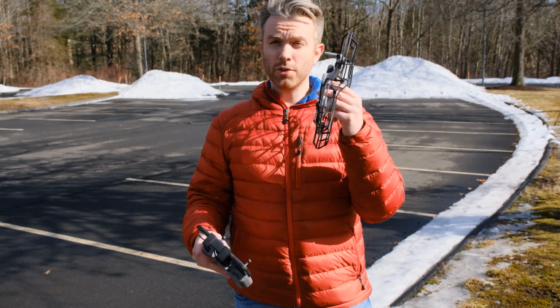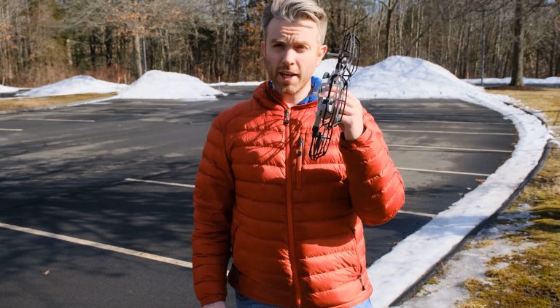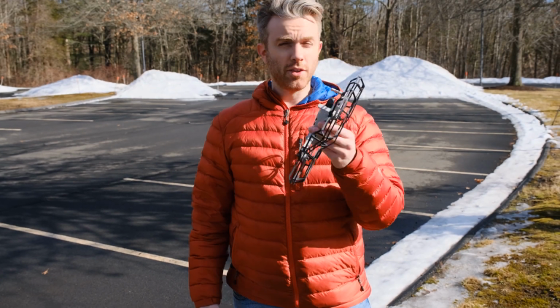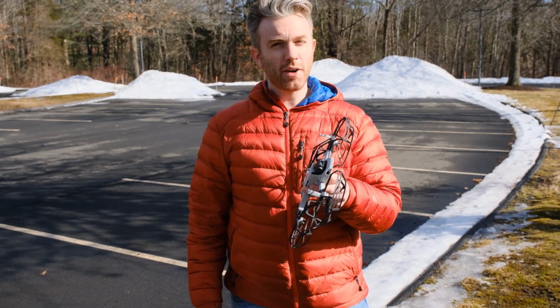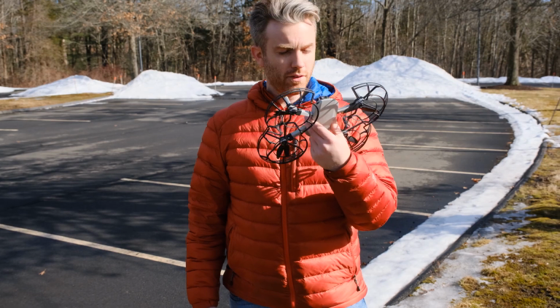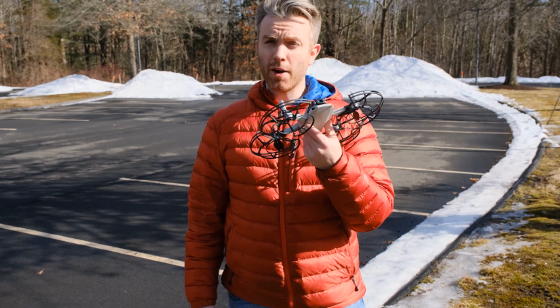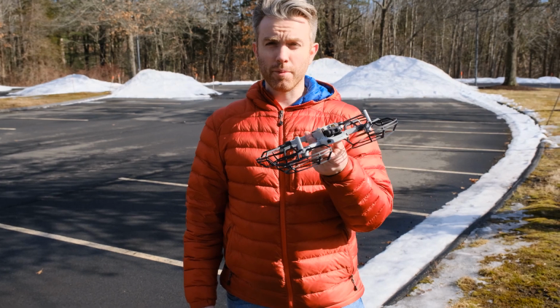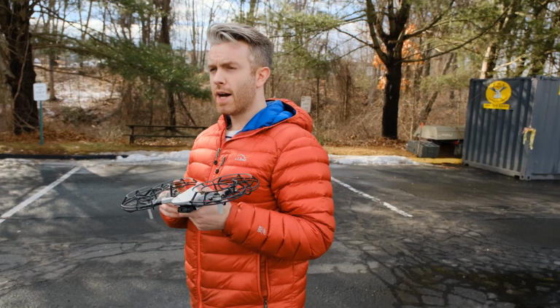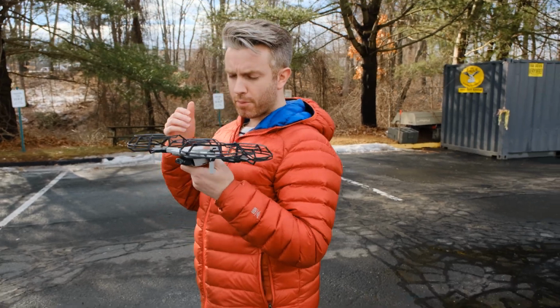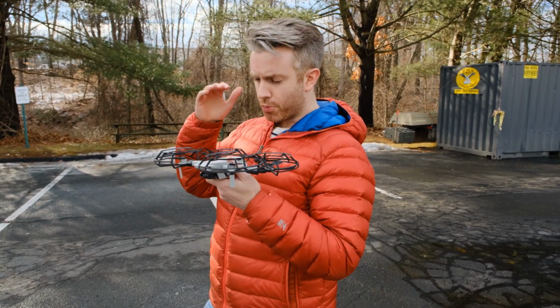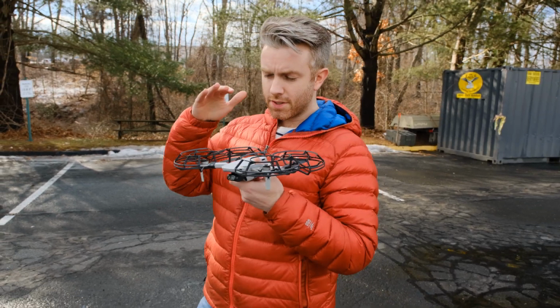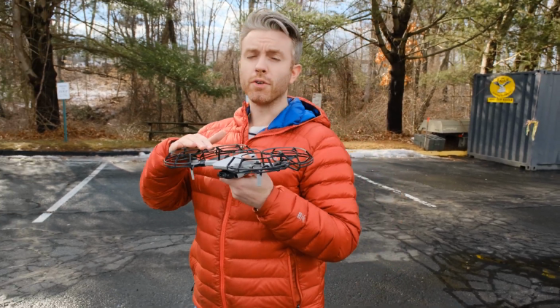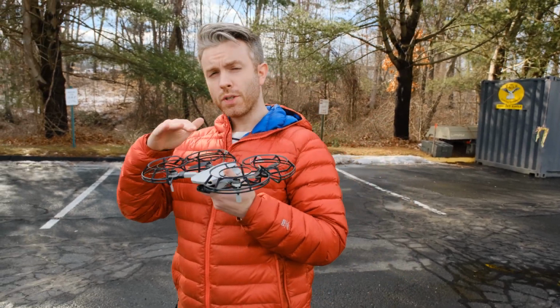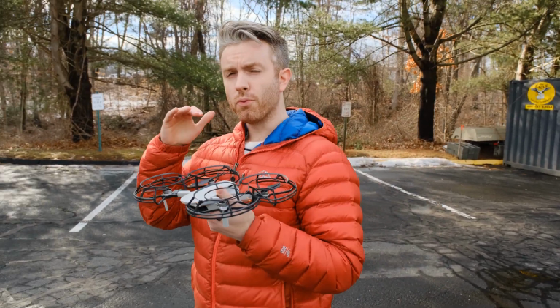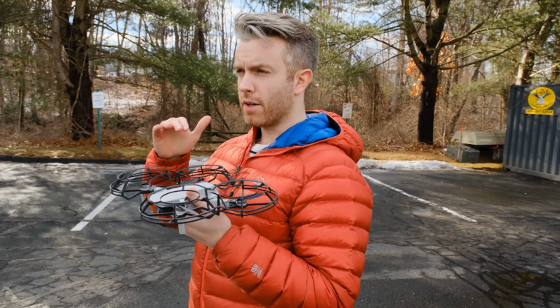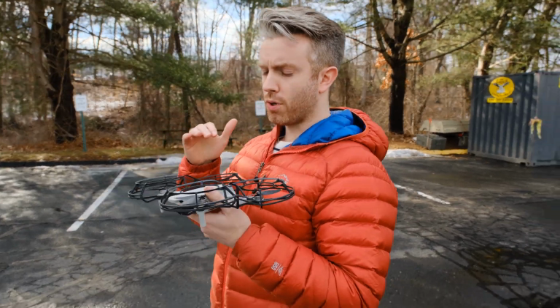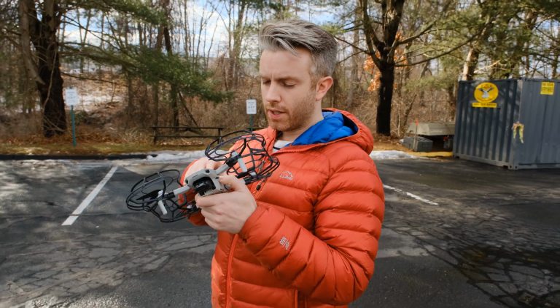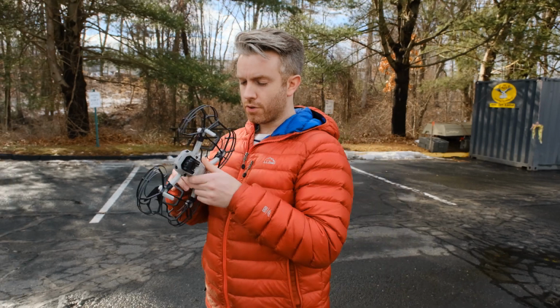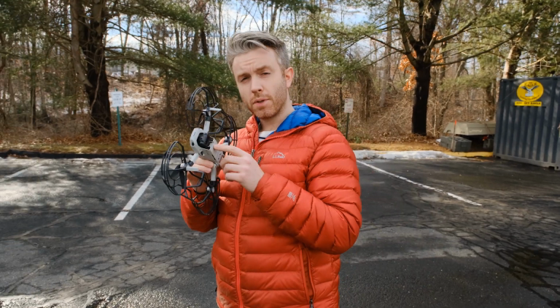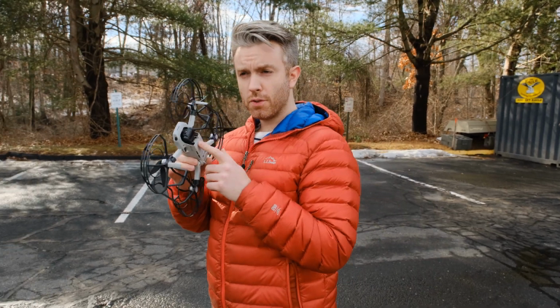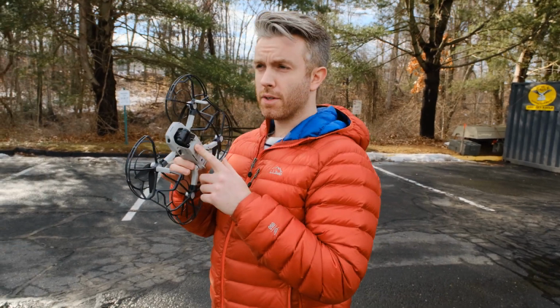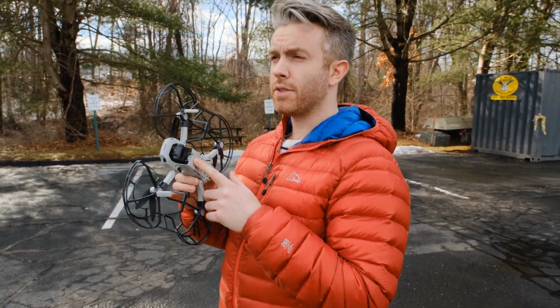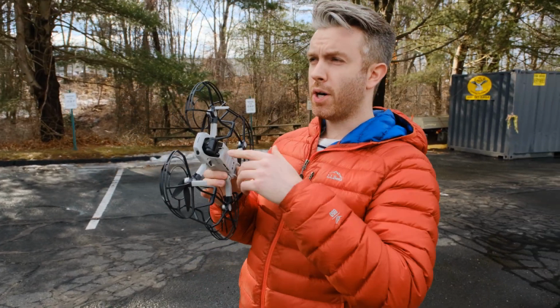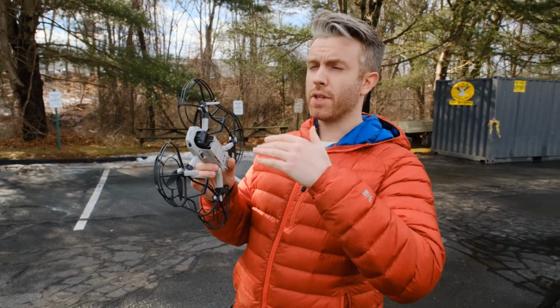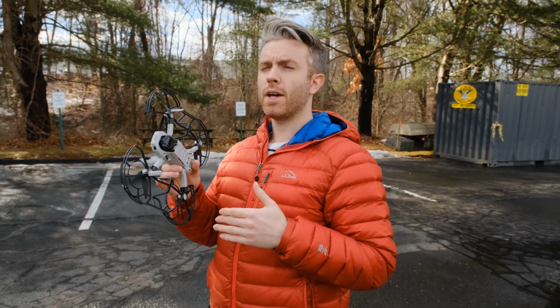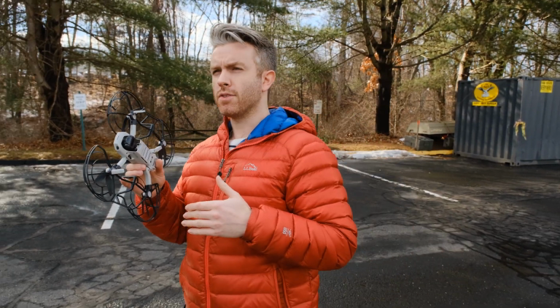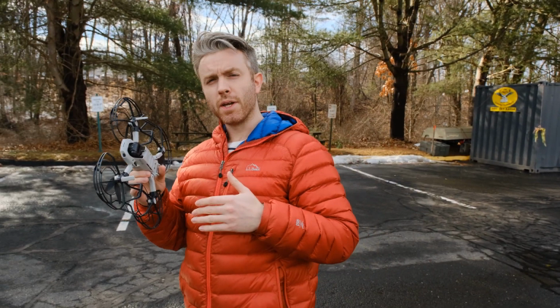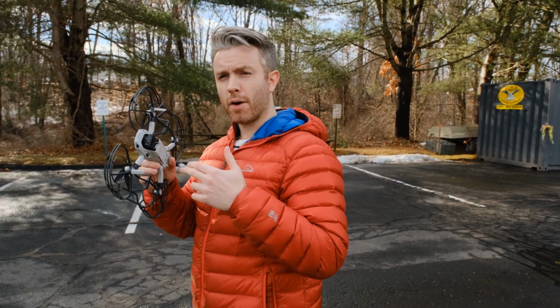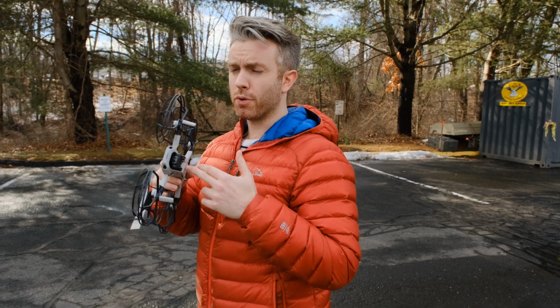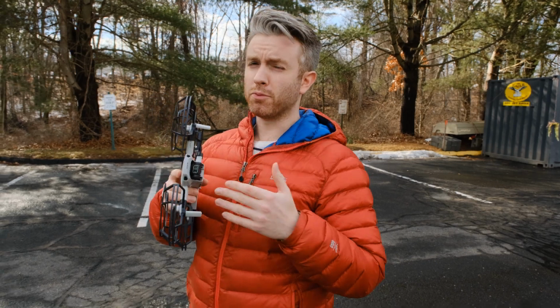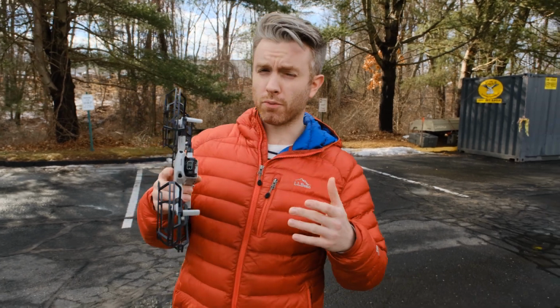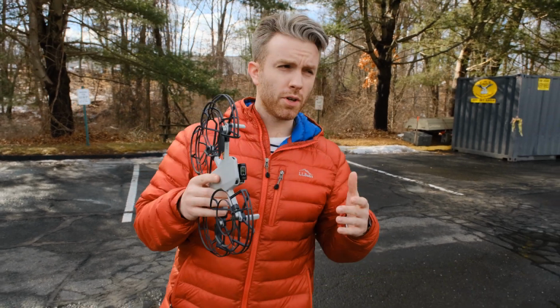We didn't lose any blades, nobody got hurt, and no property damage. Now keep in mind, when you put these on, you're increasing the weight of the drone. Drones like the Mini 2 are designed to come under the FAA's limit on how big a drone can be before you have to register it.